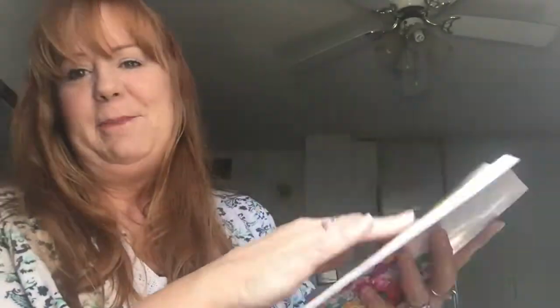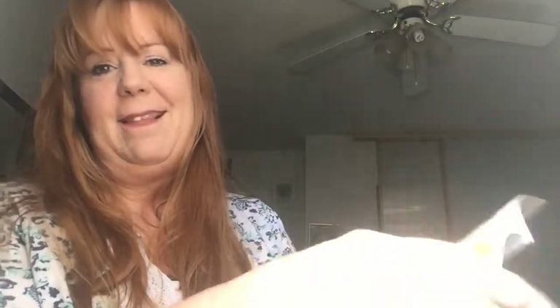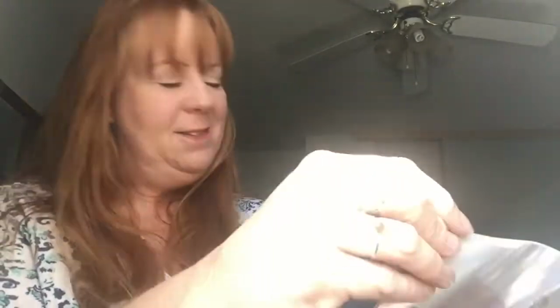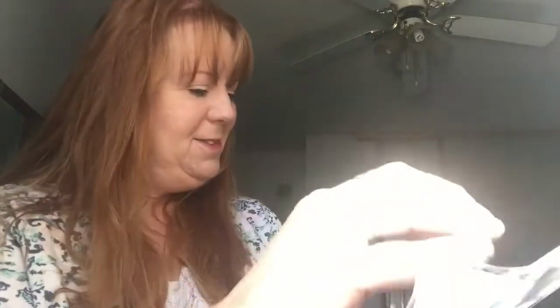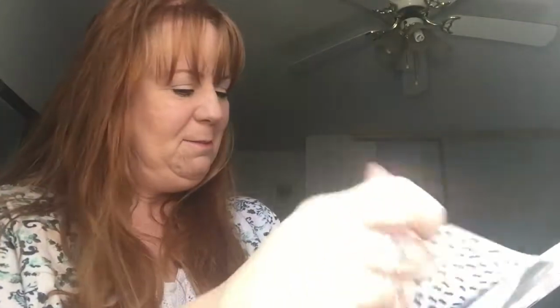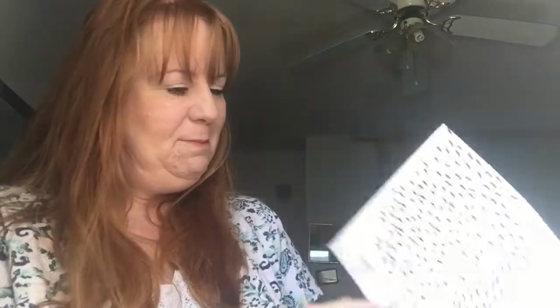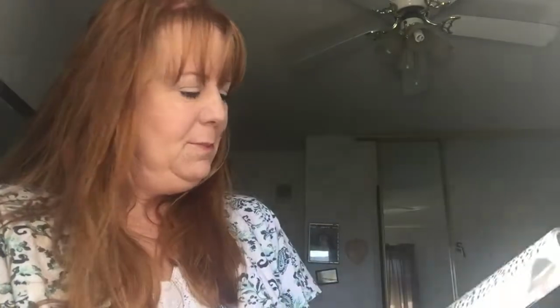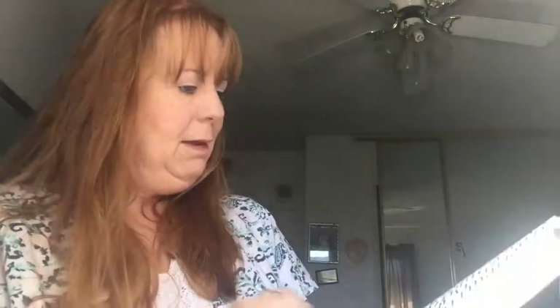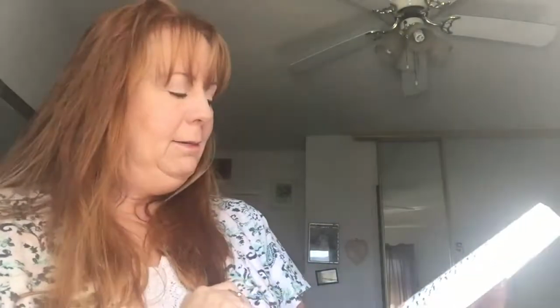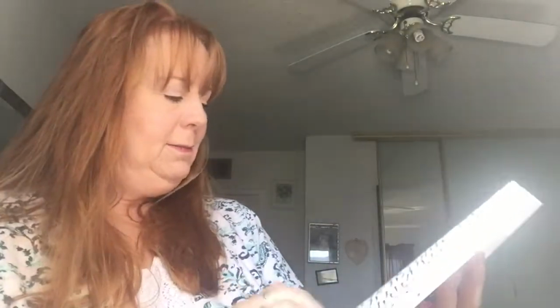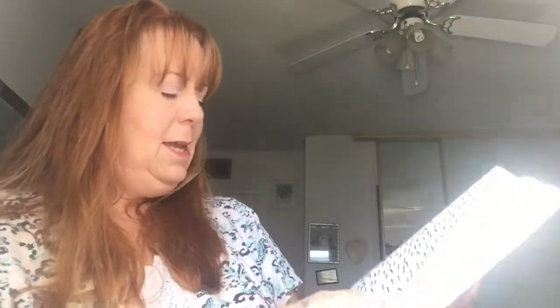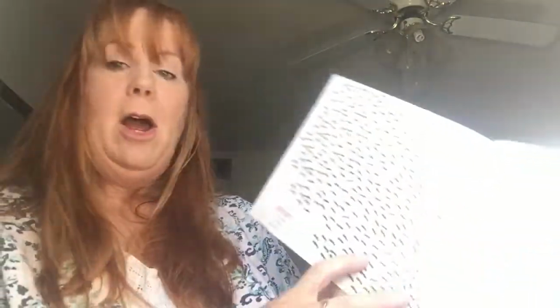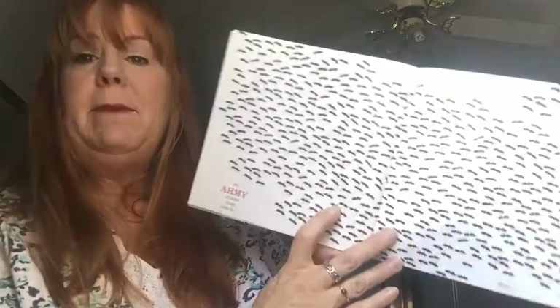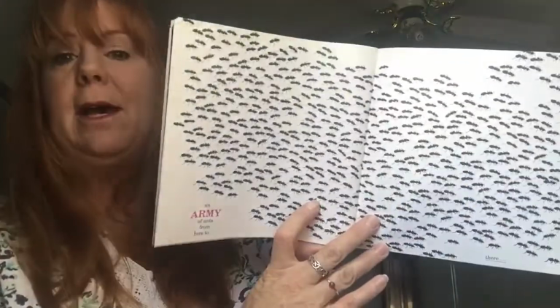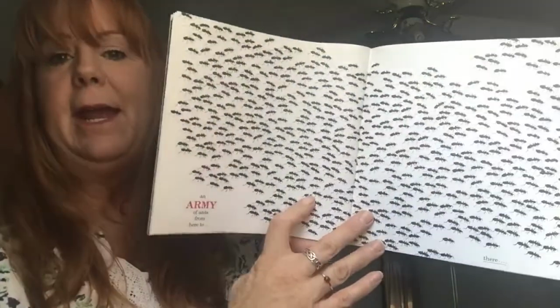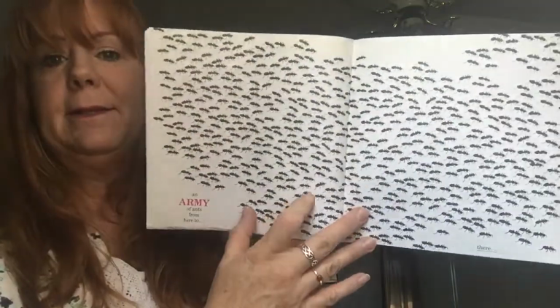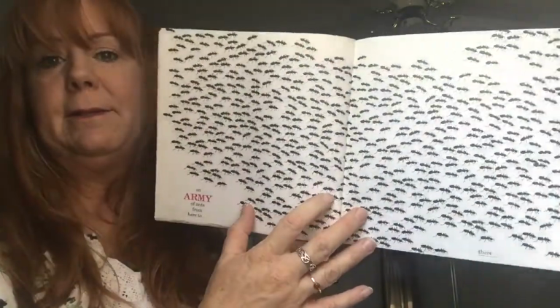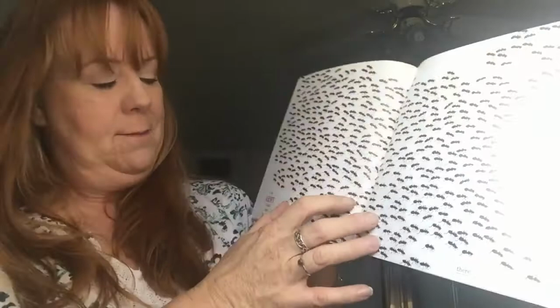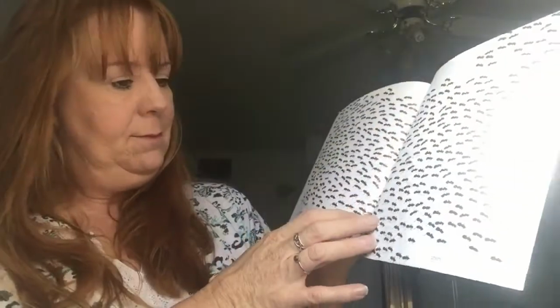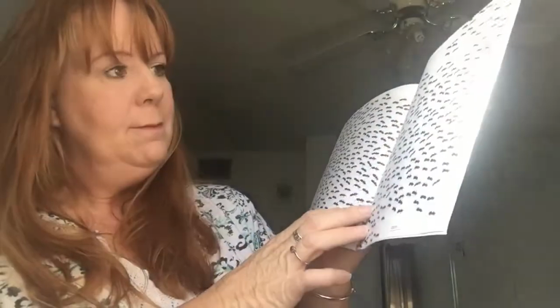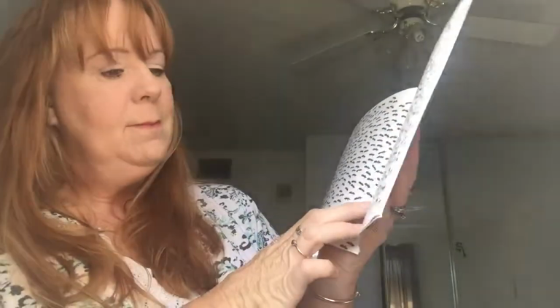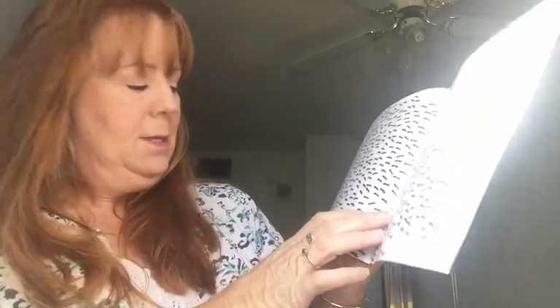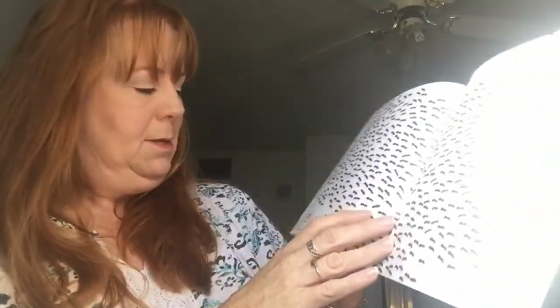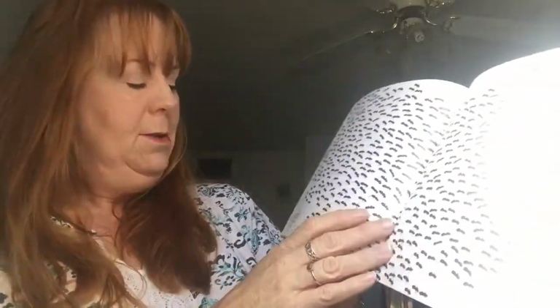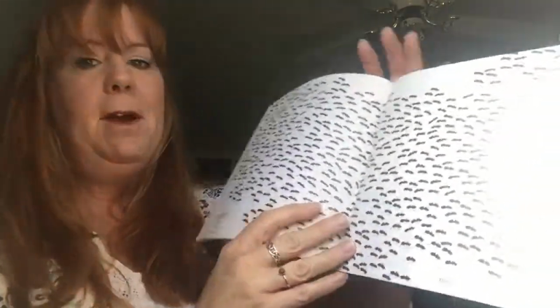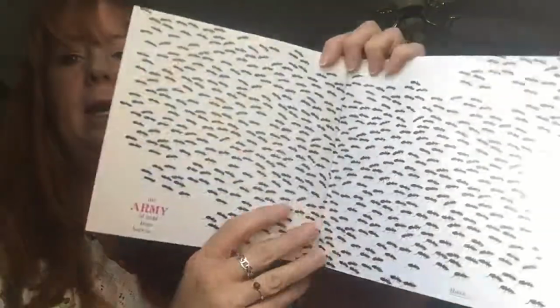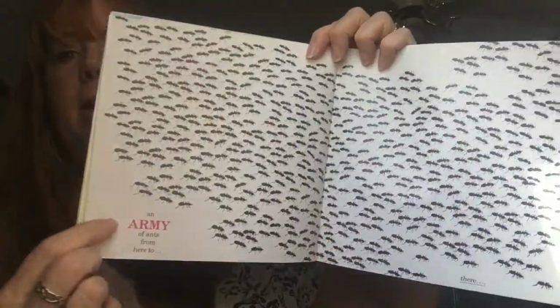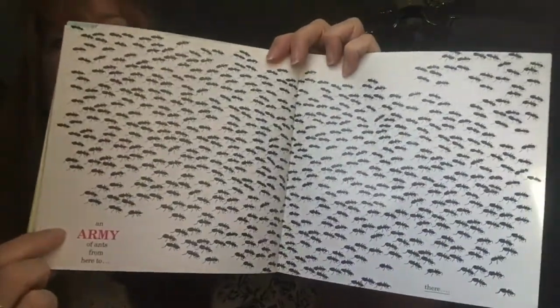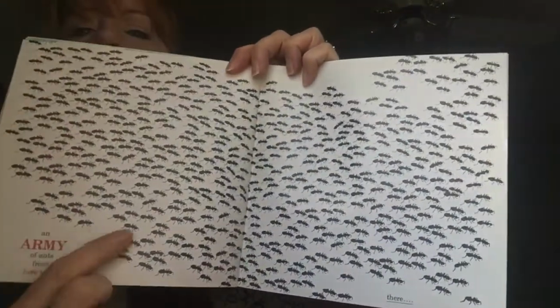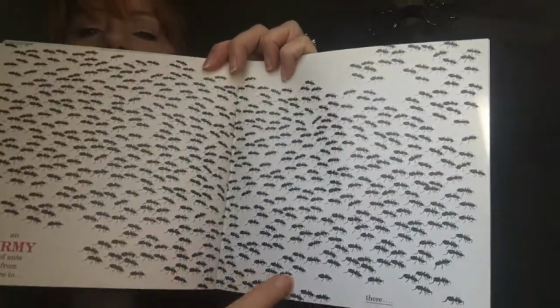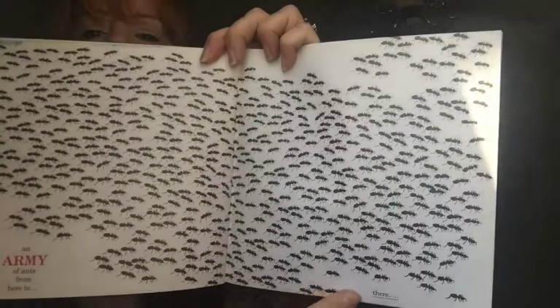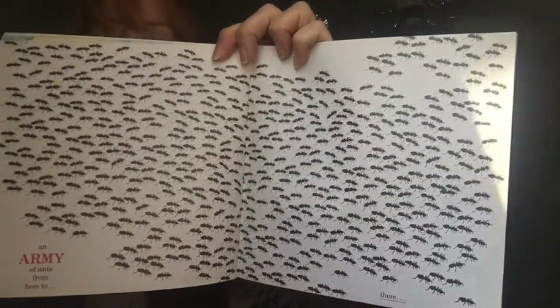So many lions! An army of ants from here to there — they're everywhere.